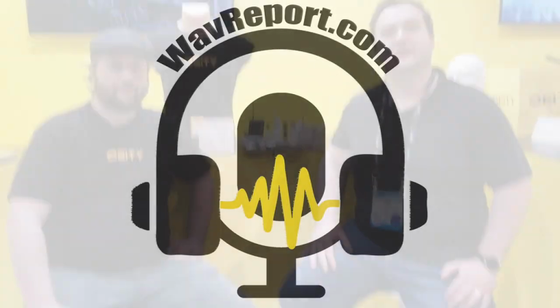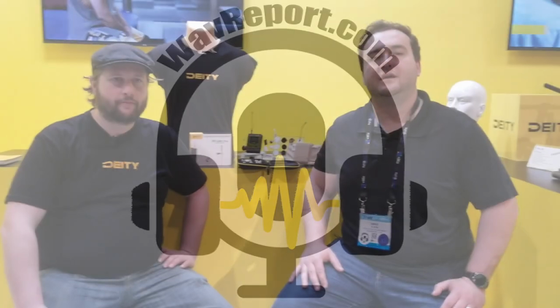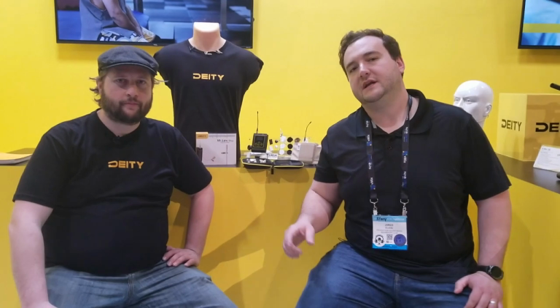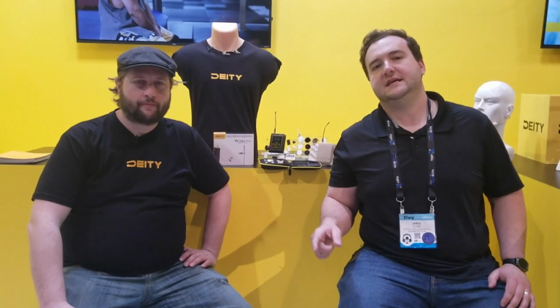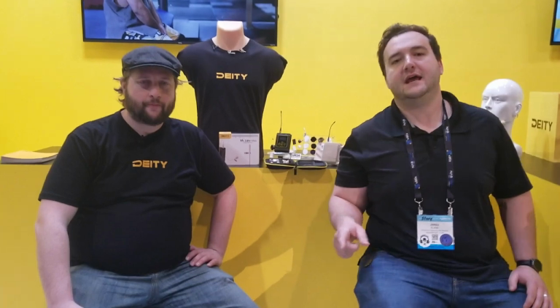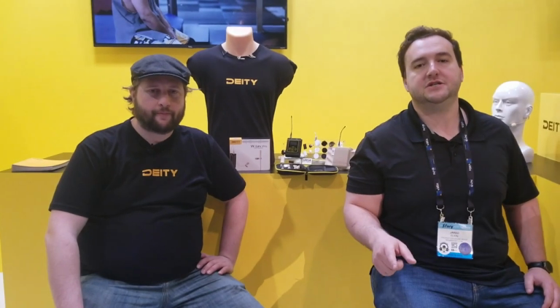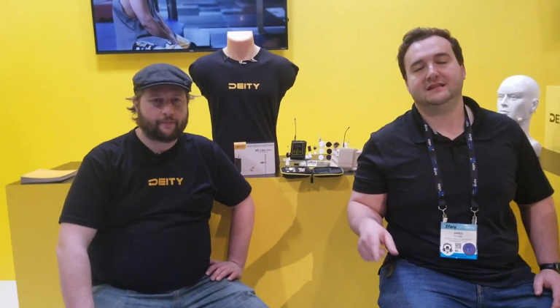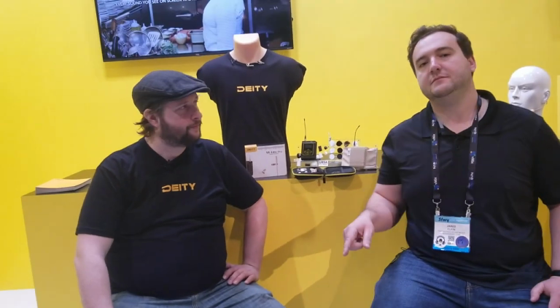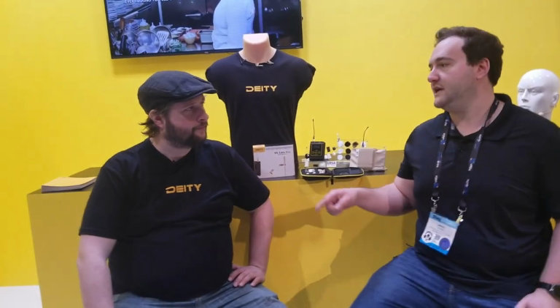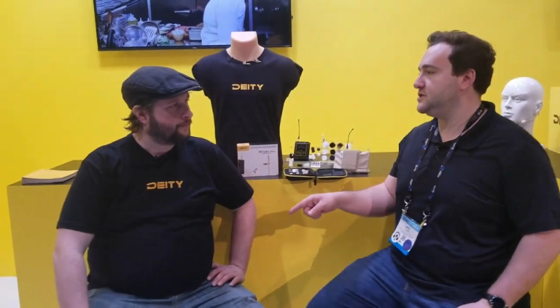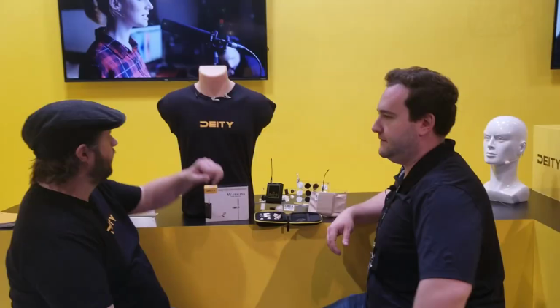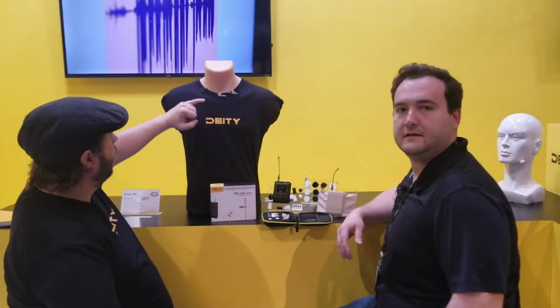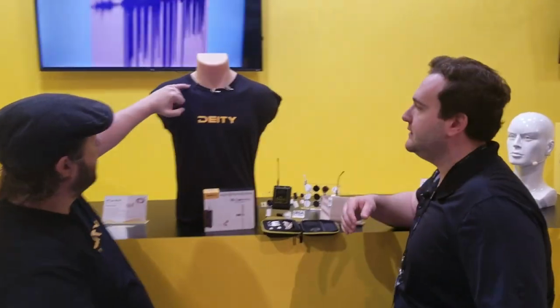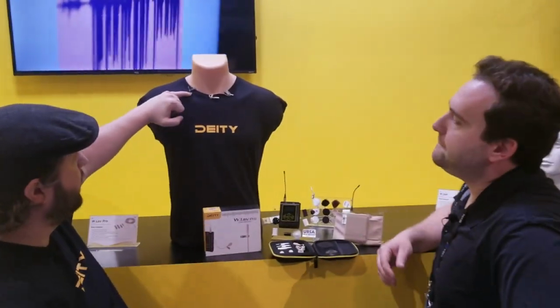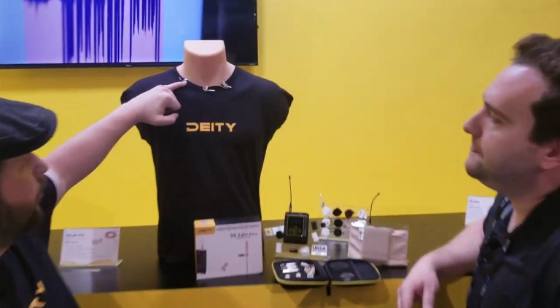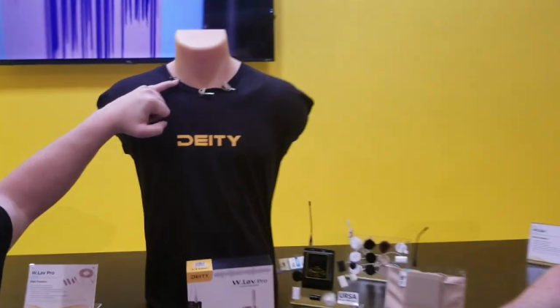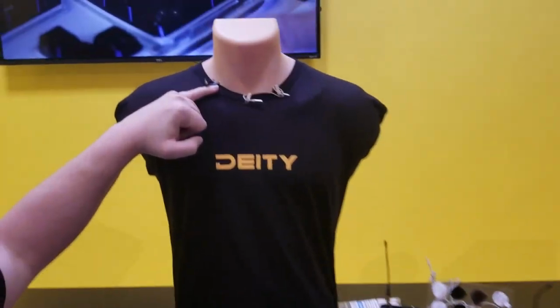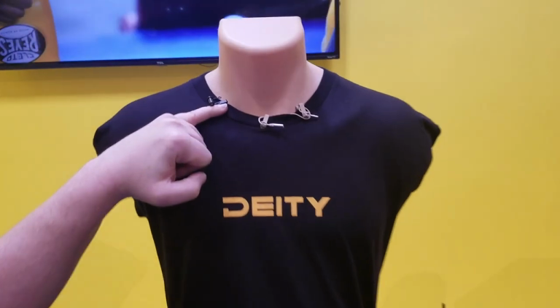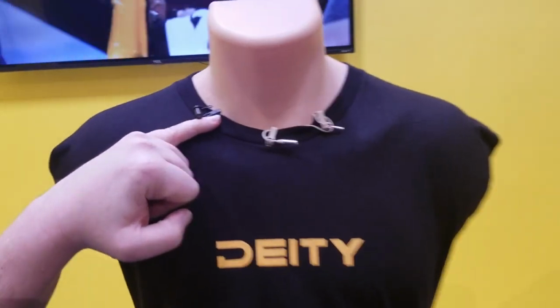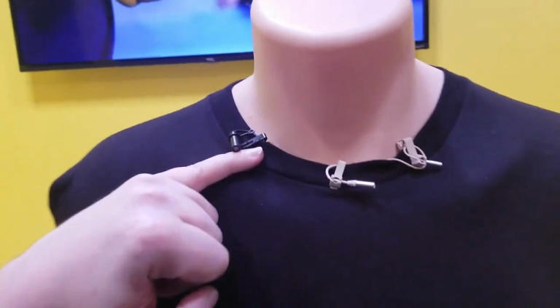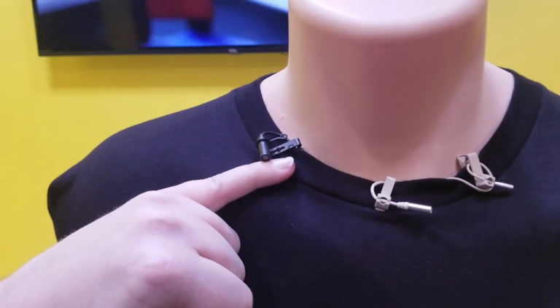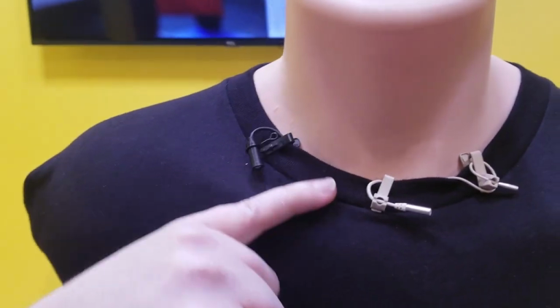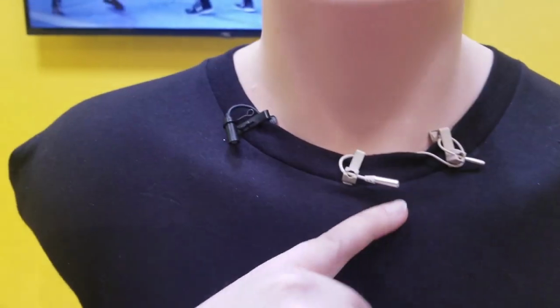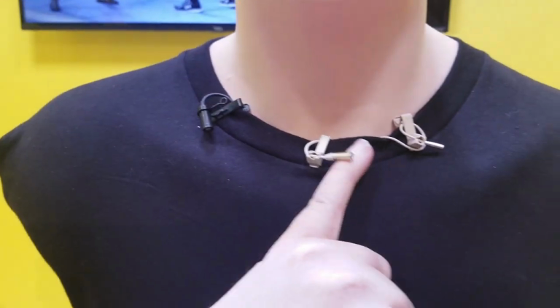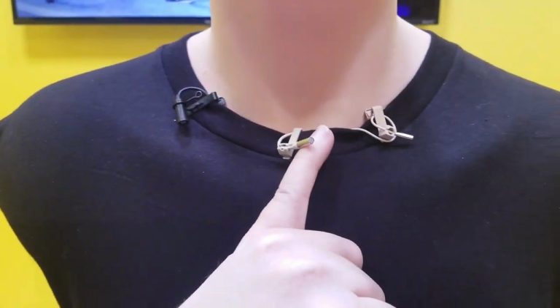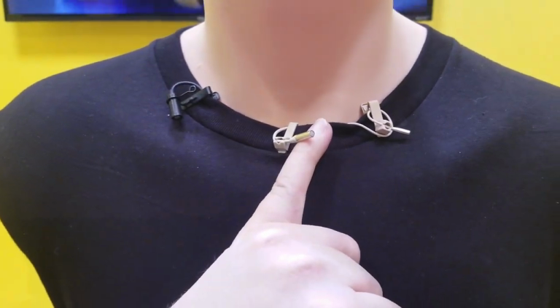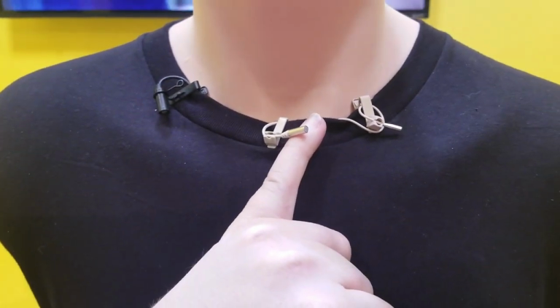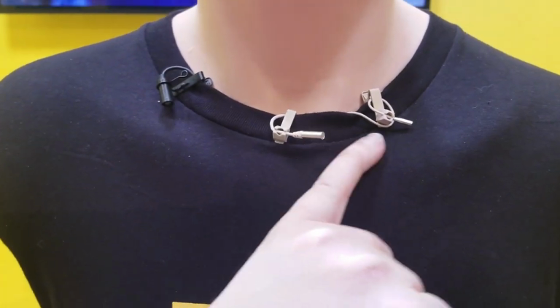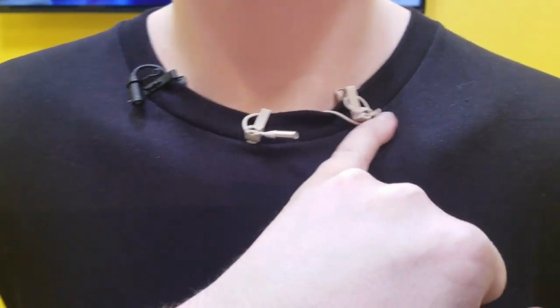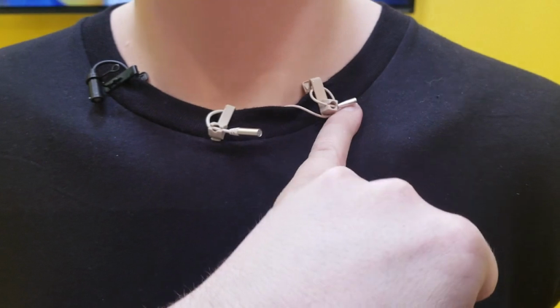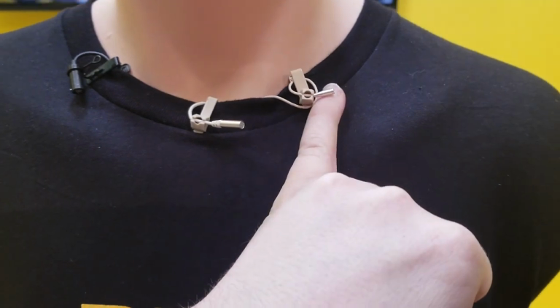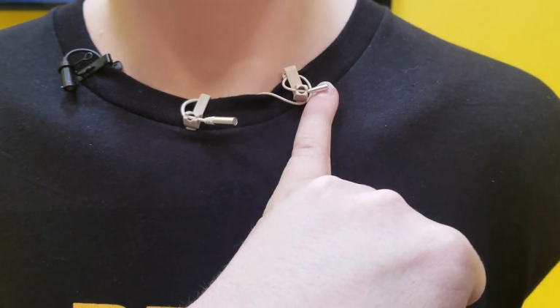We're here at the 2019 NAB show at the DD booth with Andrew Jones. We've got the WLOV, which we announced a while ago at IBC, but now we've actually got the WLOV Pro and the WLOV Micro.